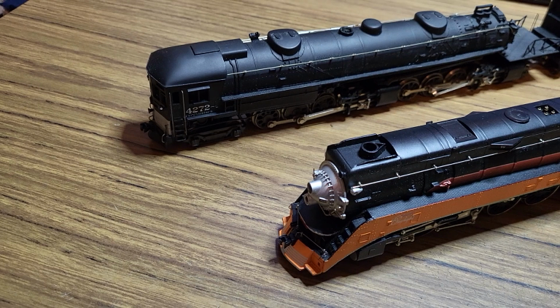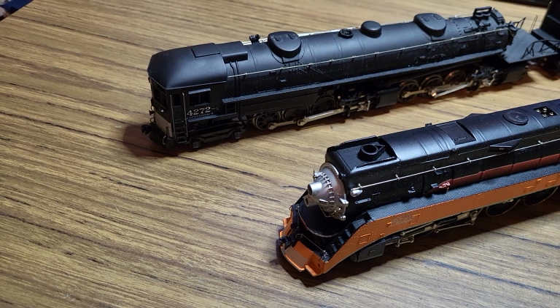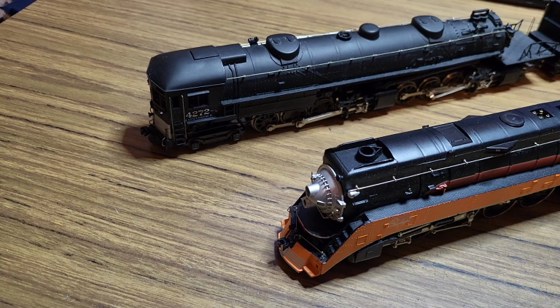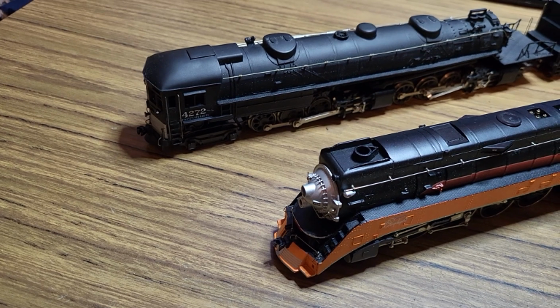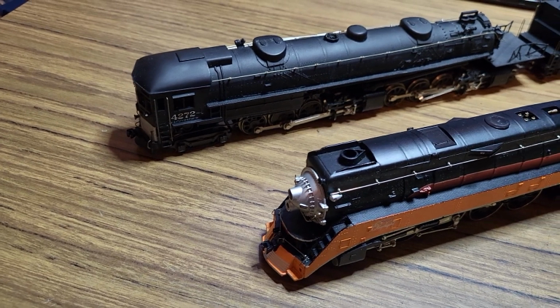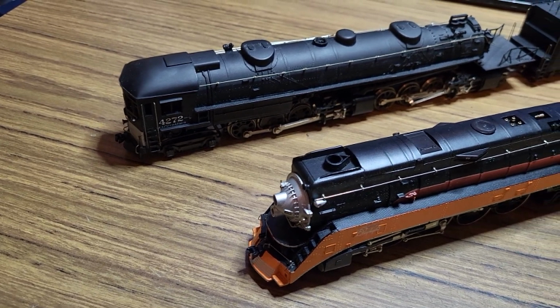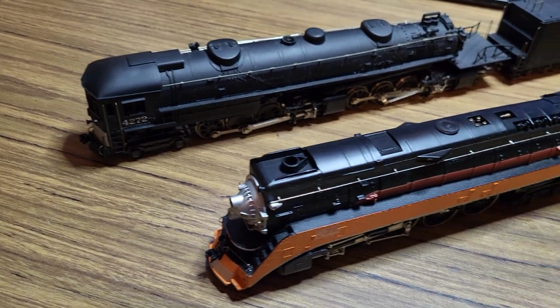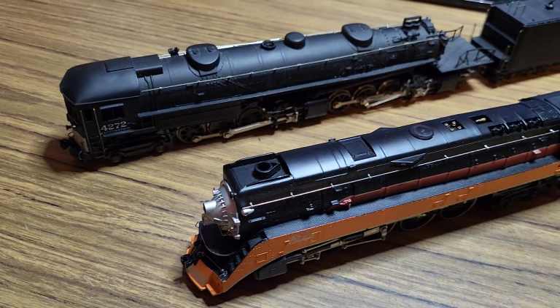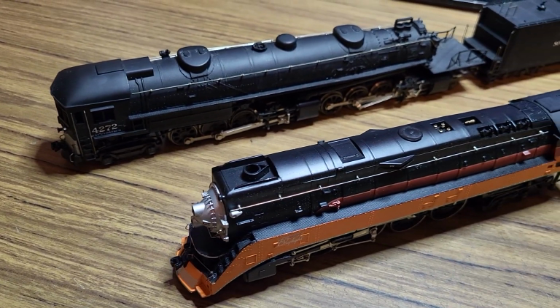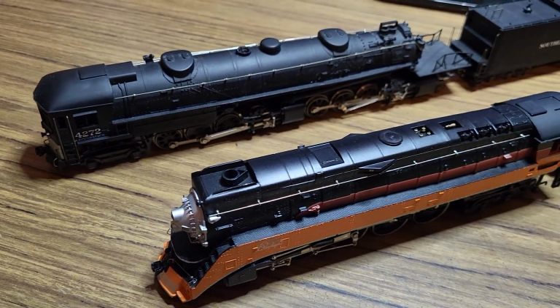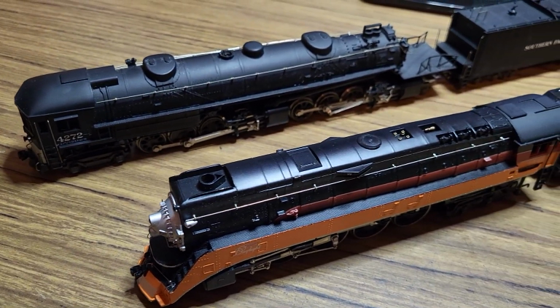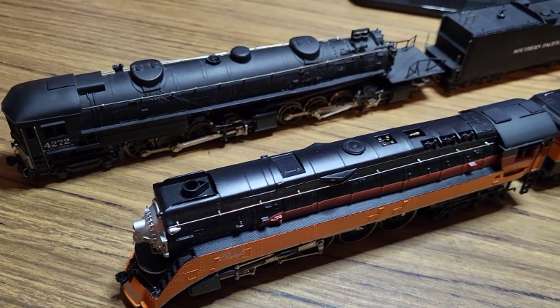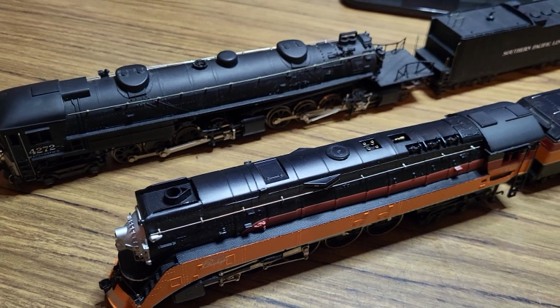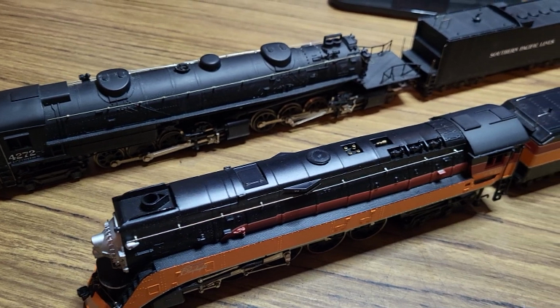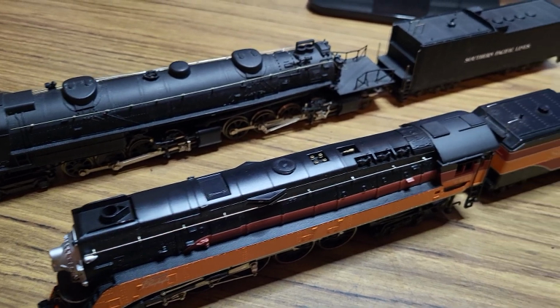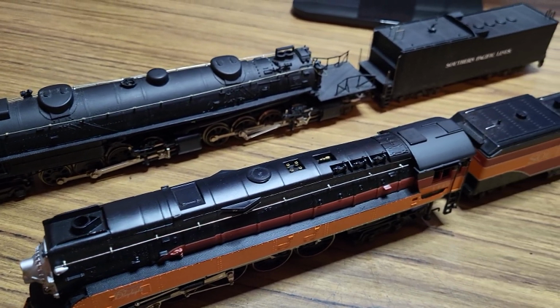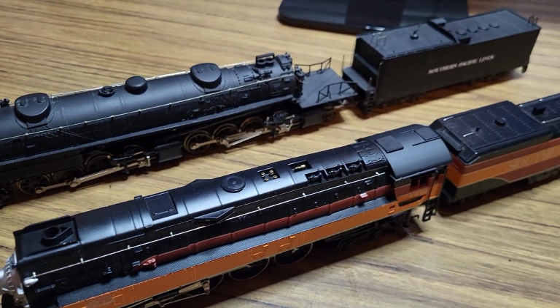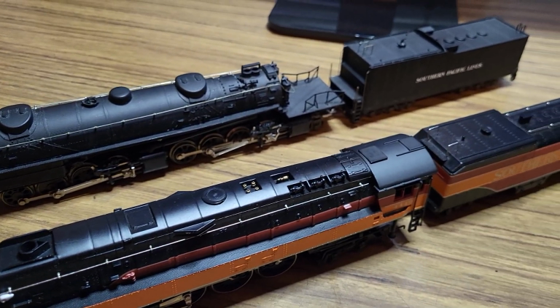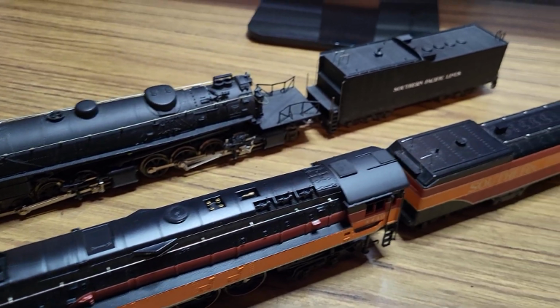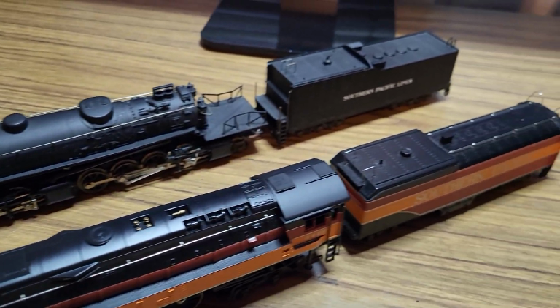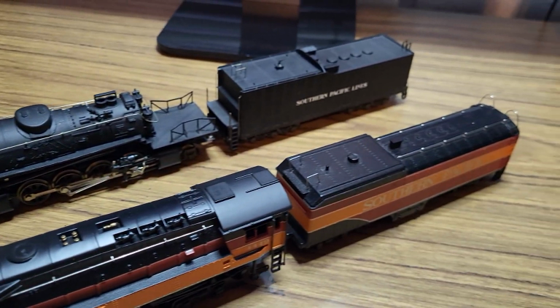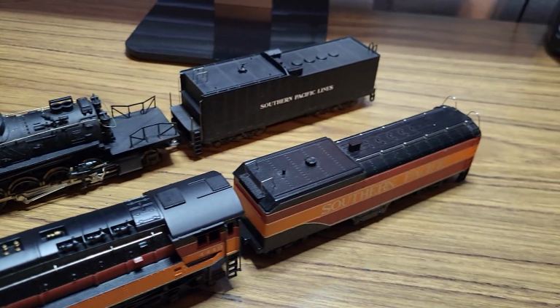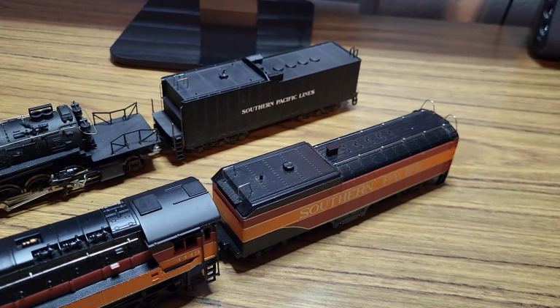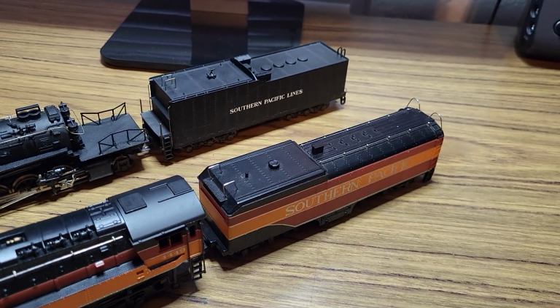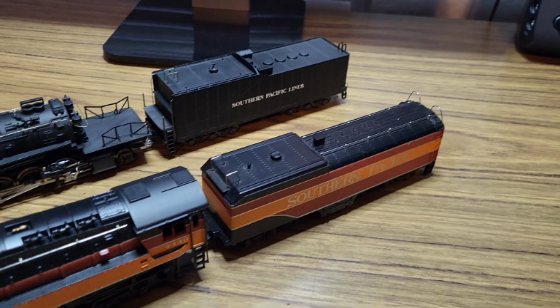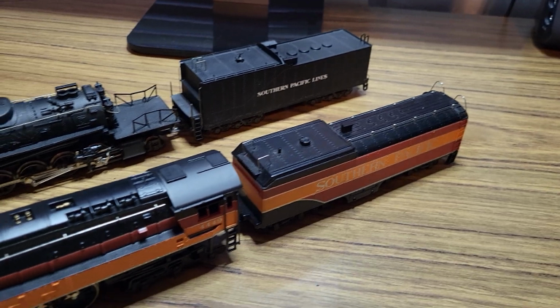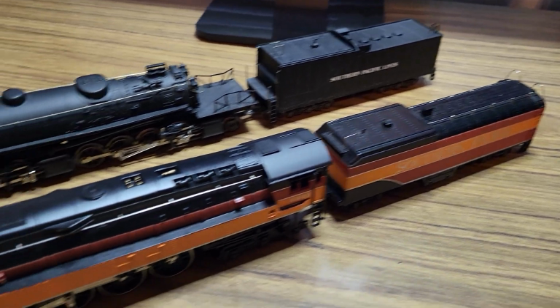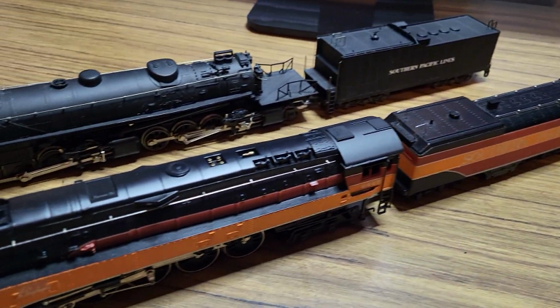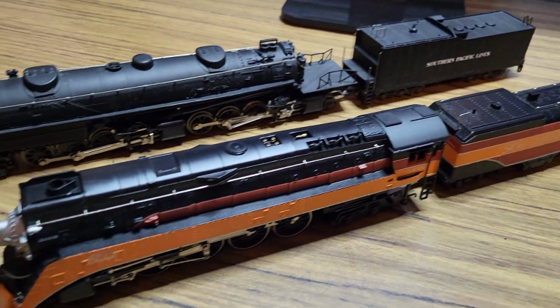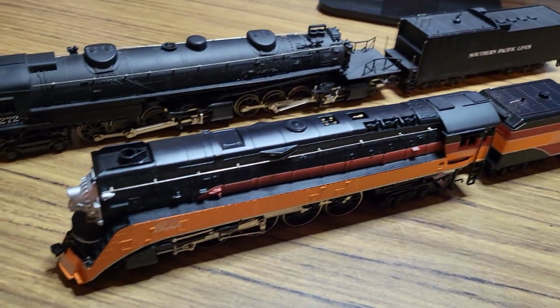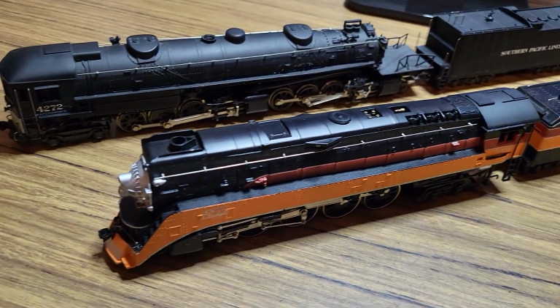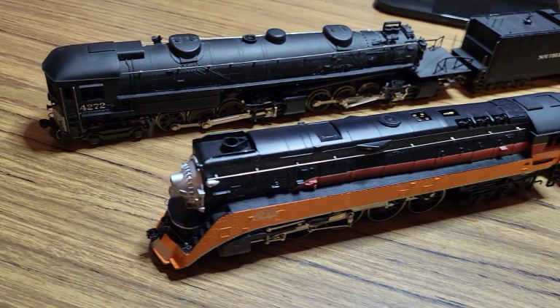Hello everyone, this is the next video in the series highlighting my HO locomotive collection. In this video I have my two Southern Pacific locomotives.